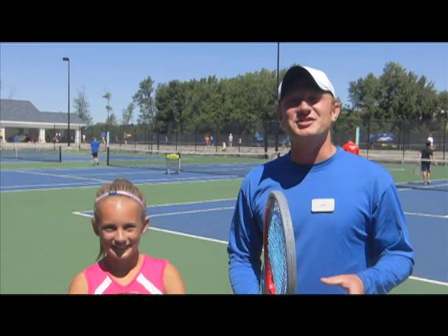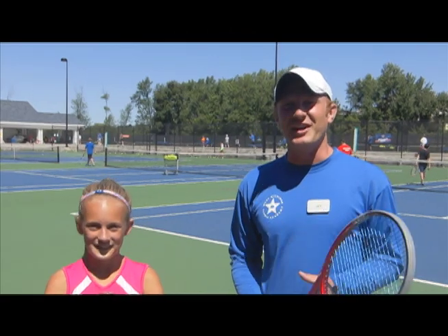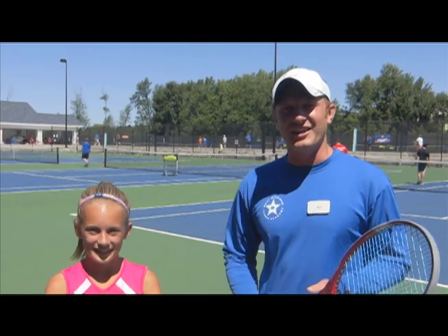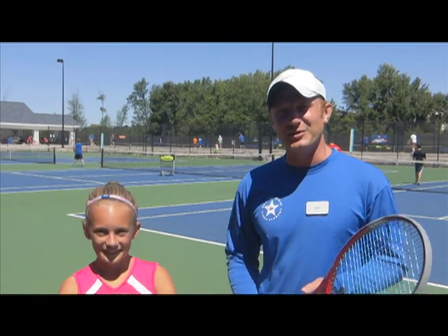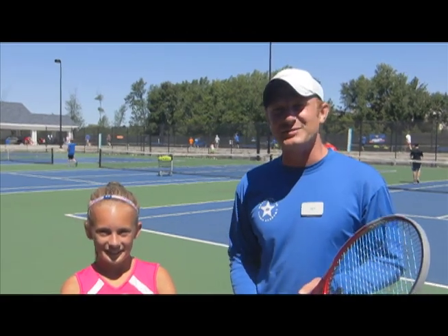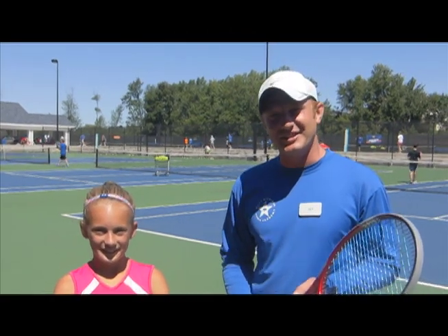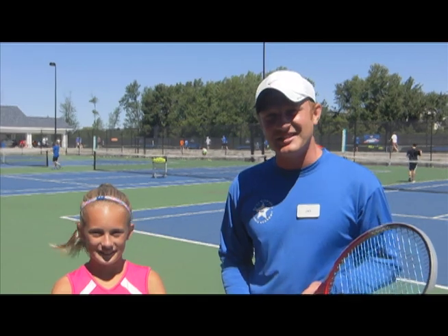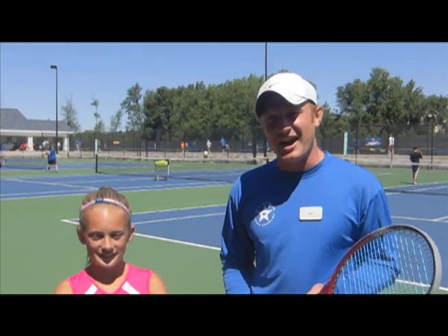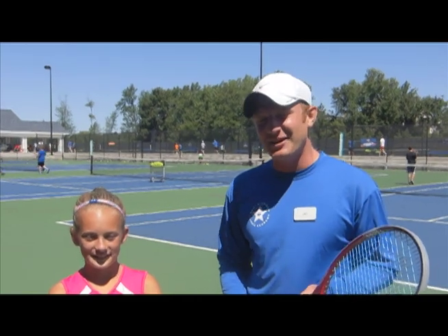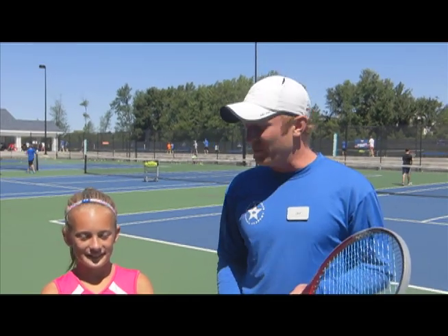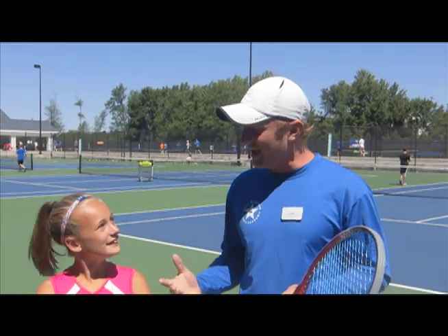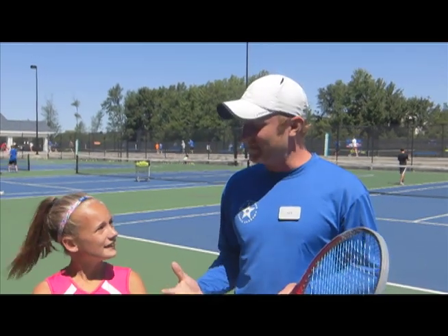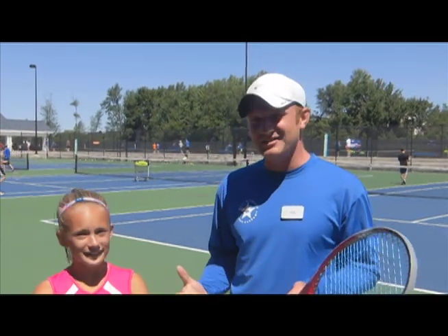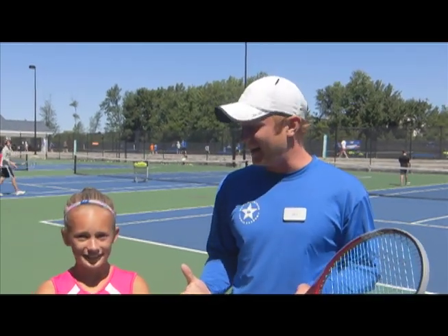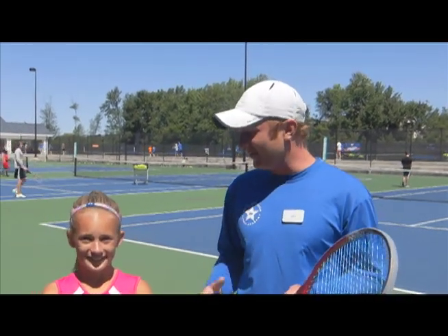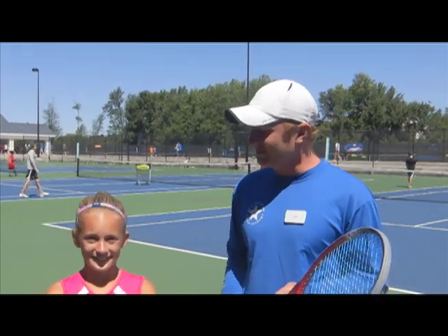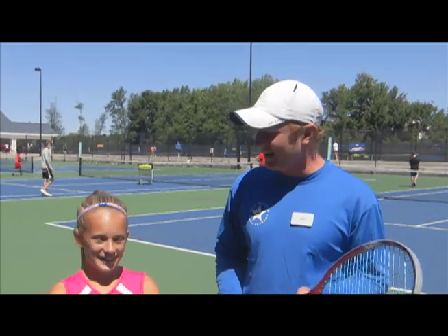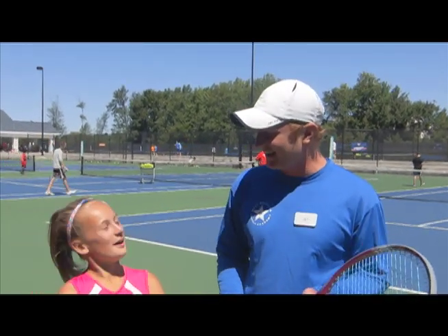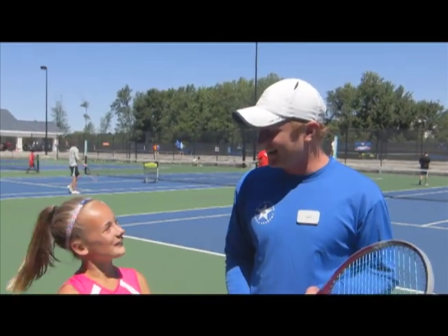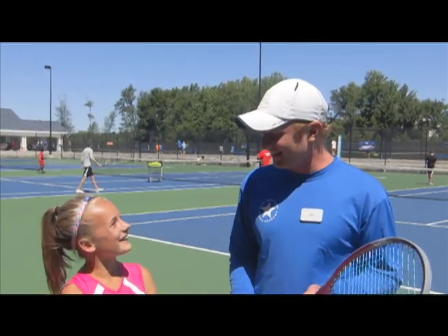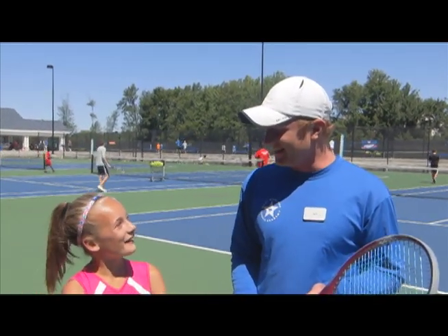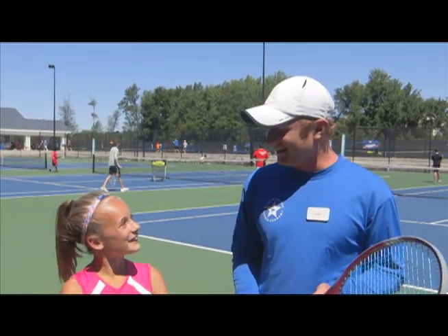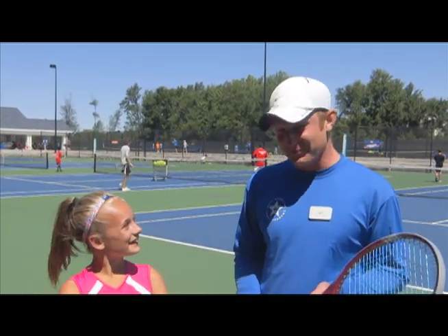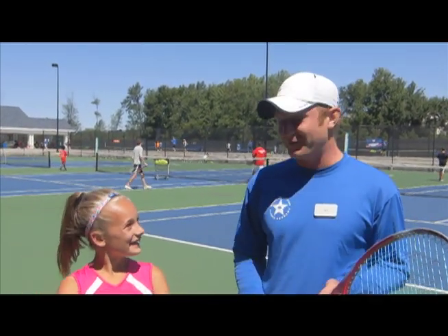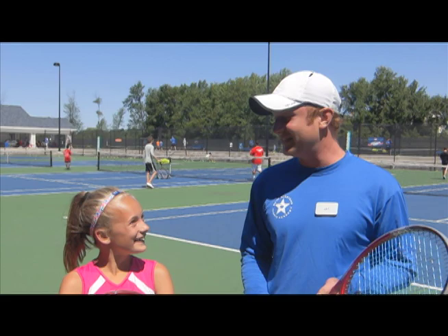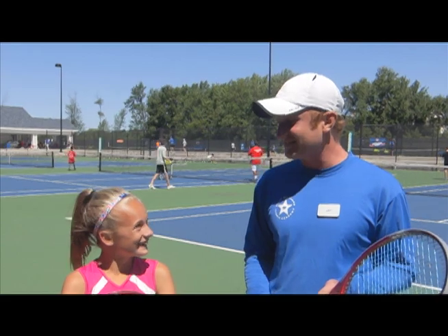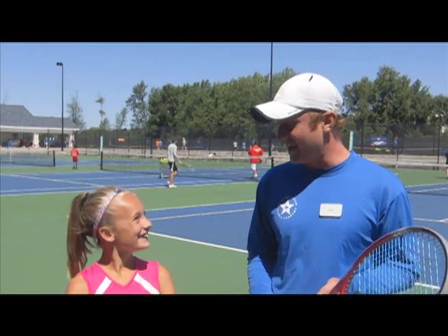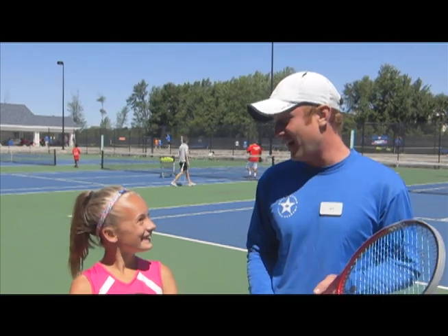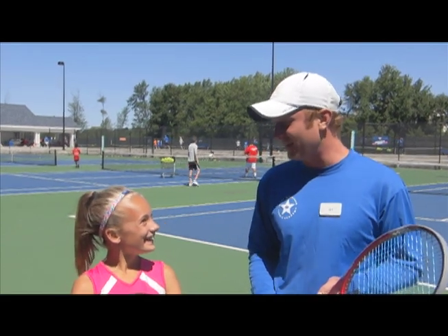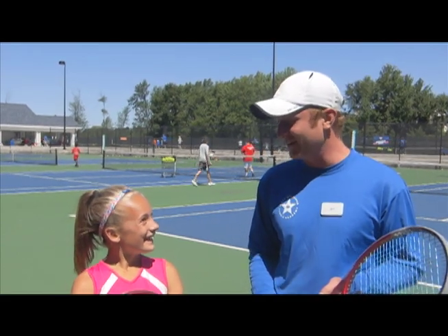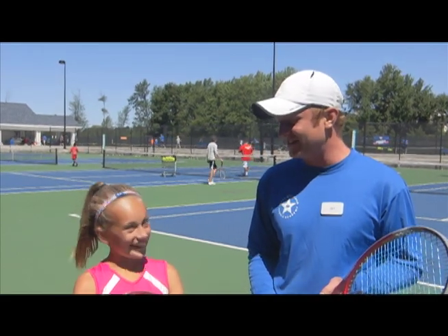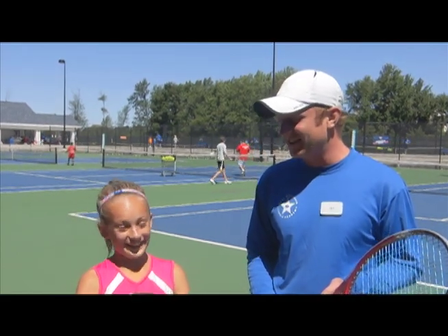AJ Vanderline here at the West Michigan Tennis Academy with Hannah Peterson. Hannah, how are you doing today? I'm doing good. How are you? I'm doing fantastic. It's a lot of fun out here, isn't it? Yeah.